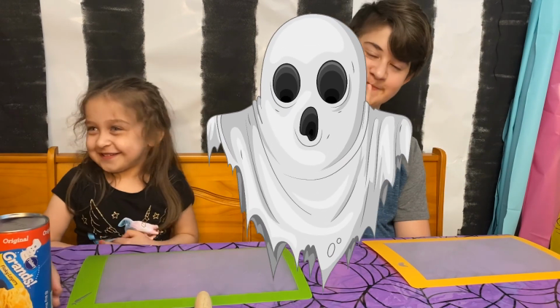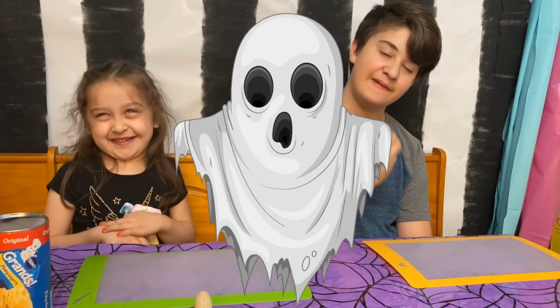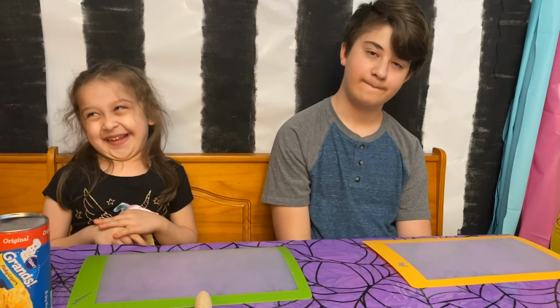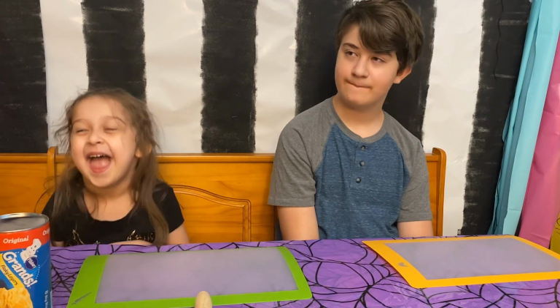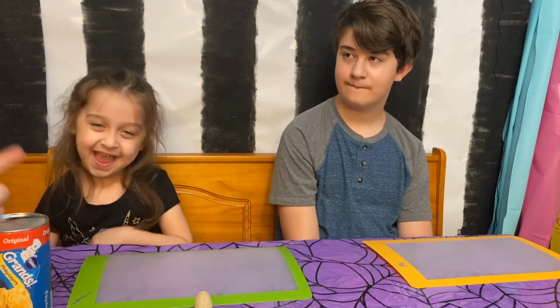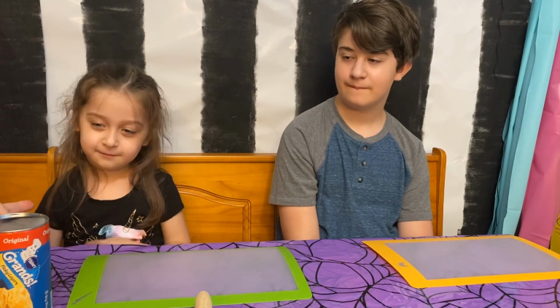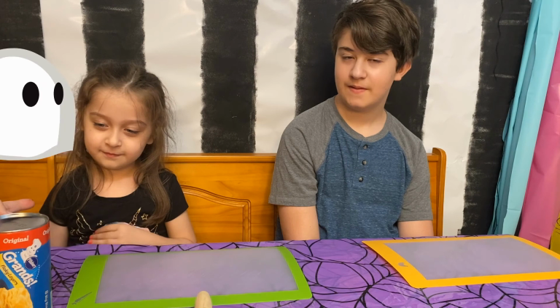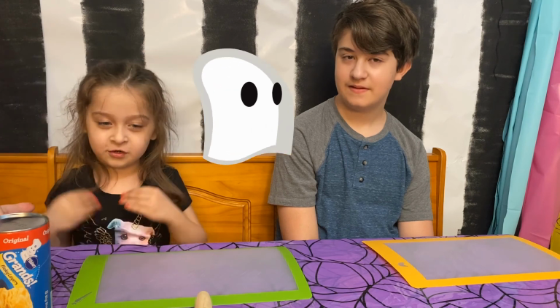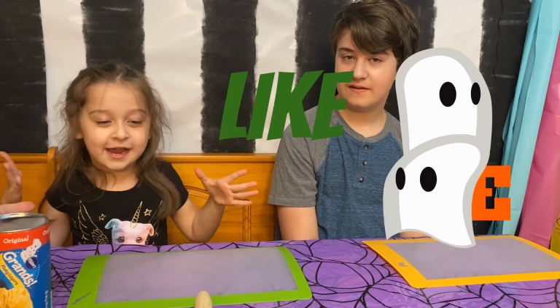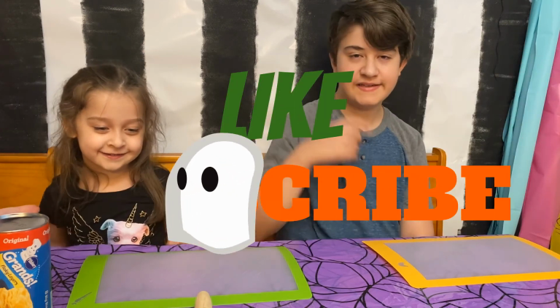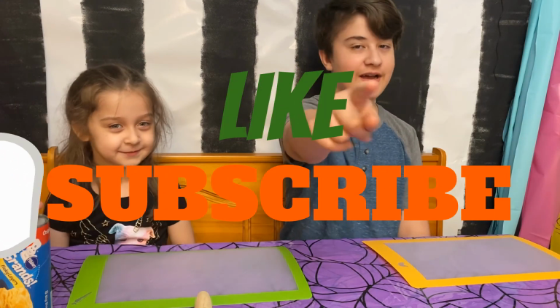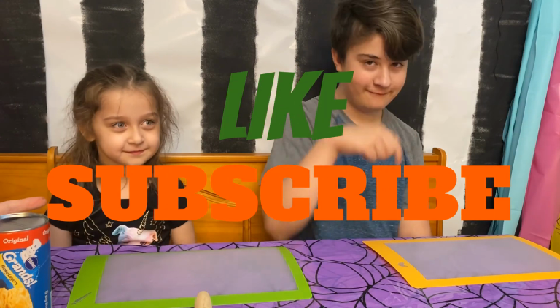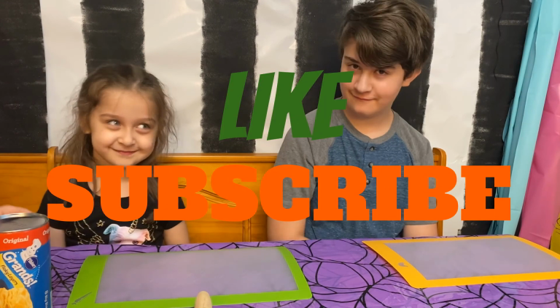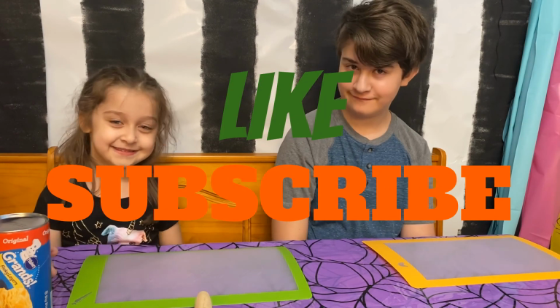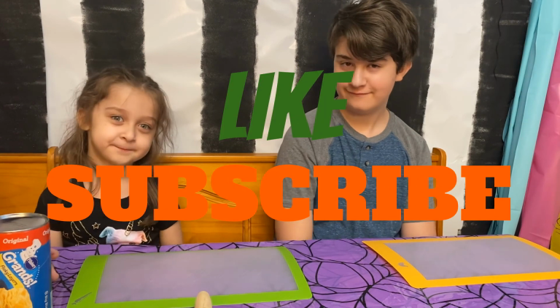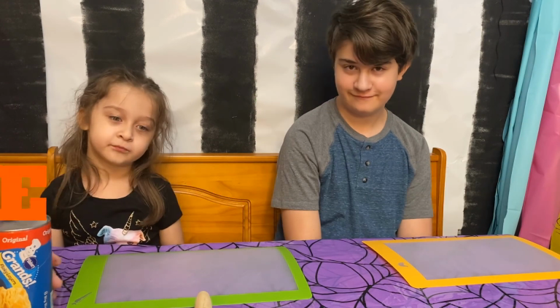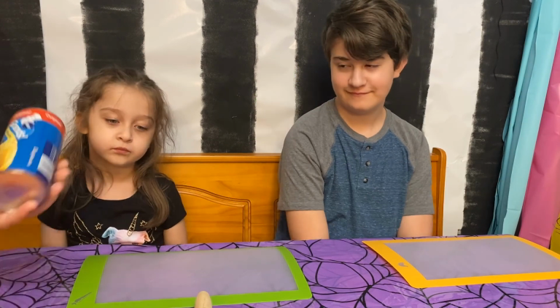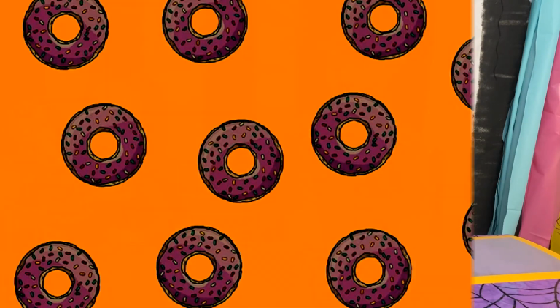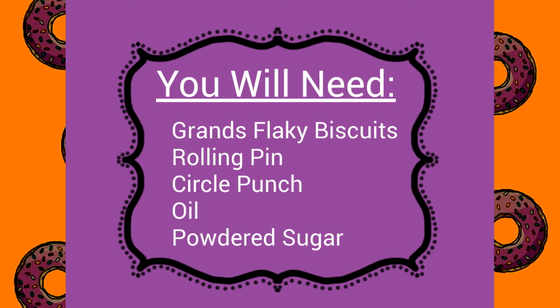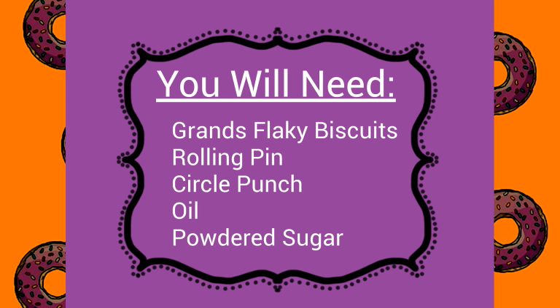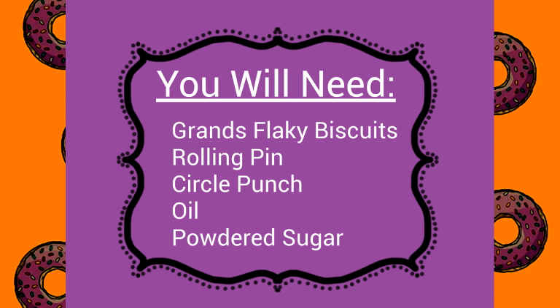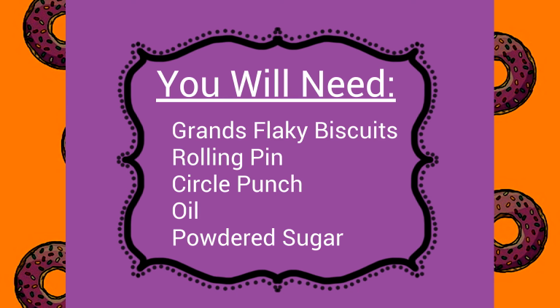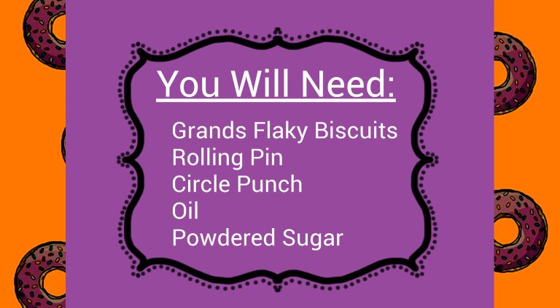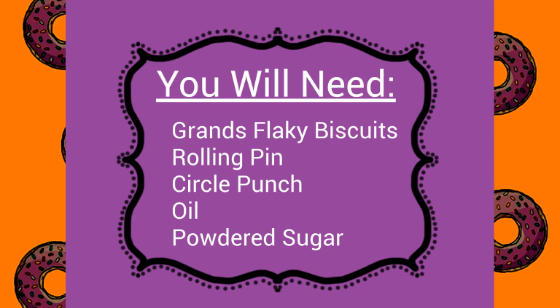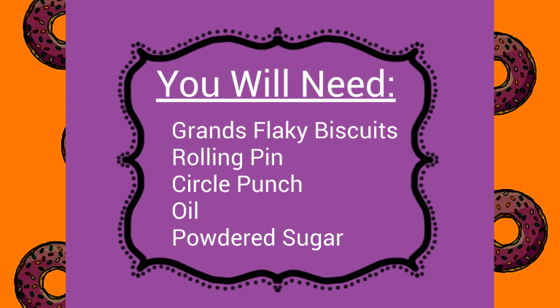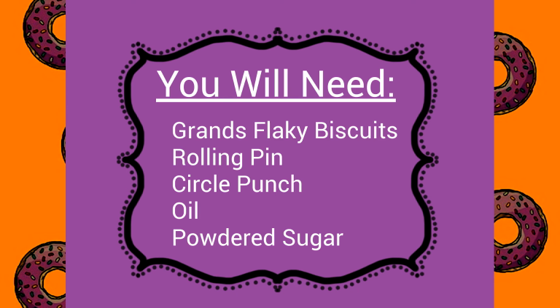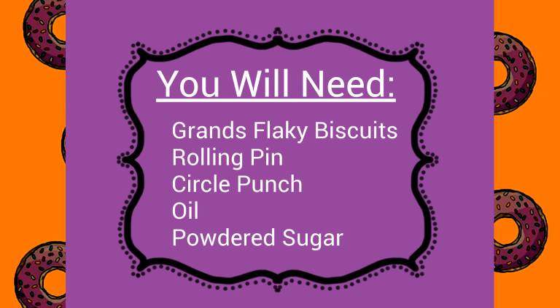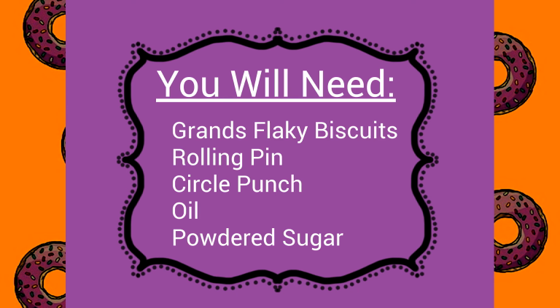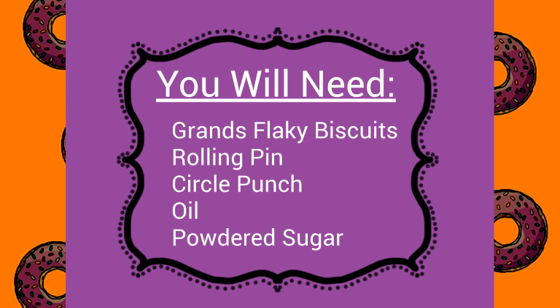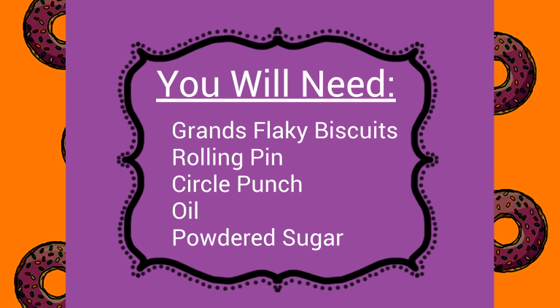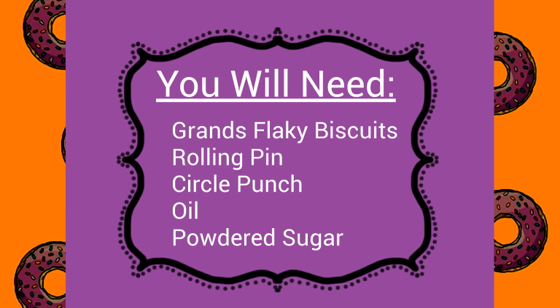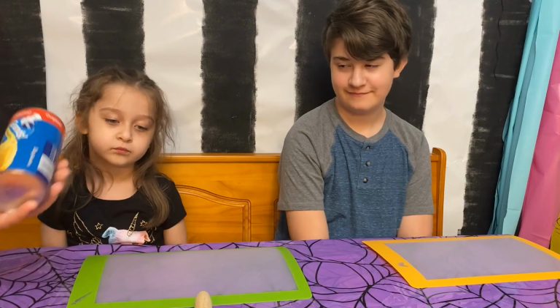Before we get started, what do we need to do? Make sure to like and subscribe!